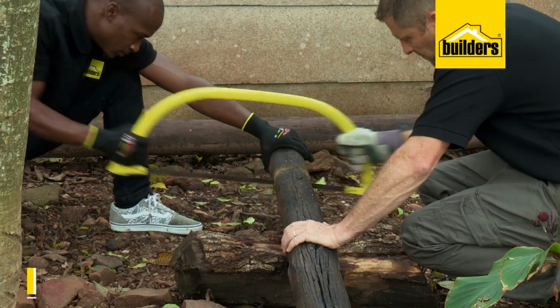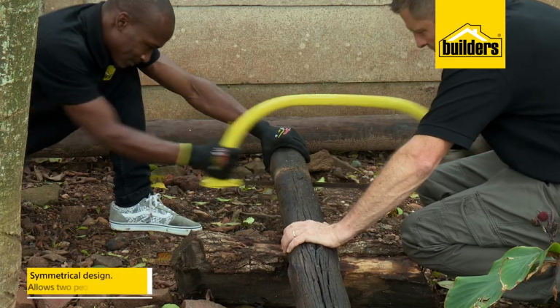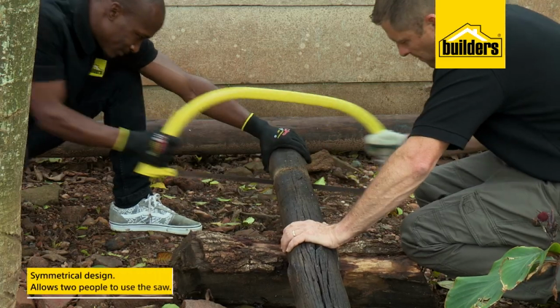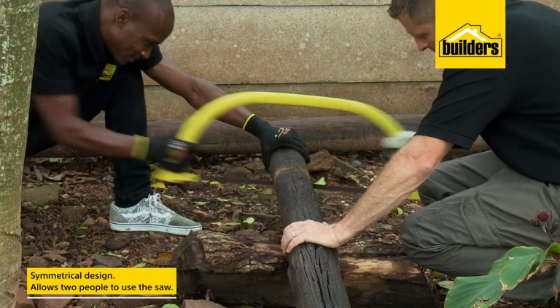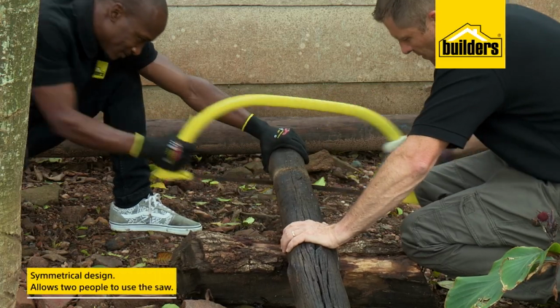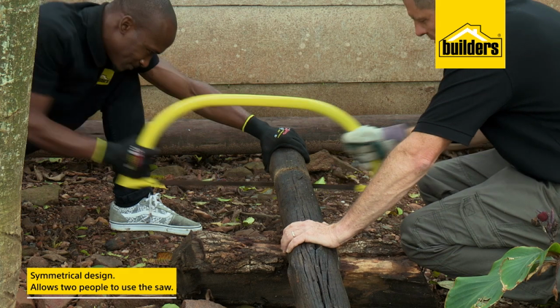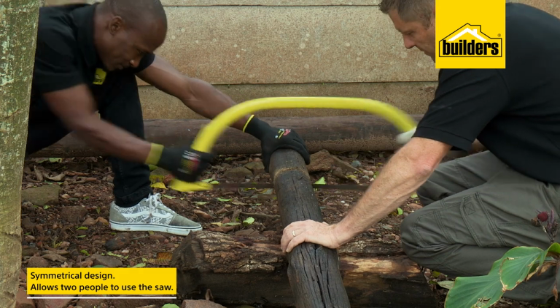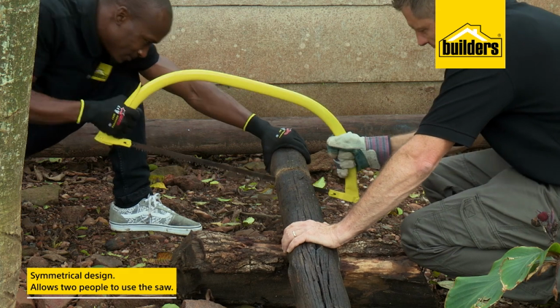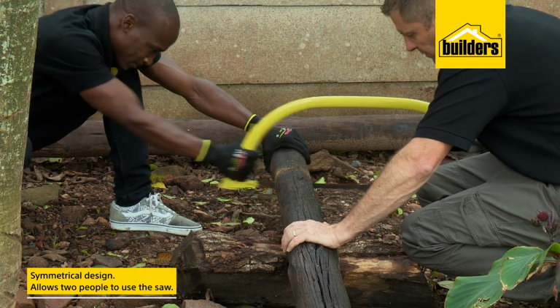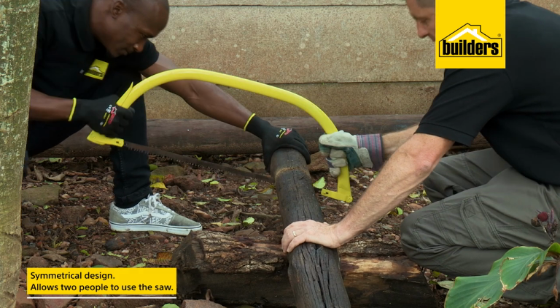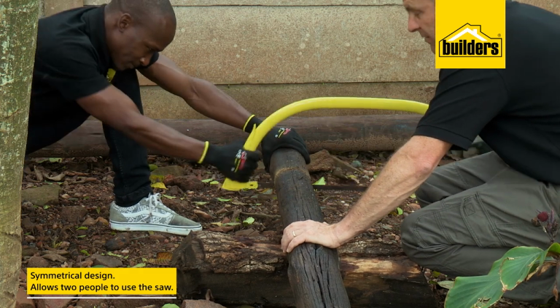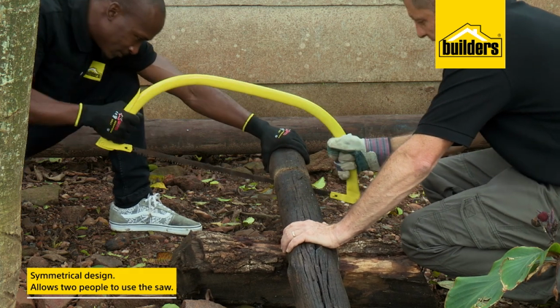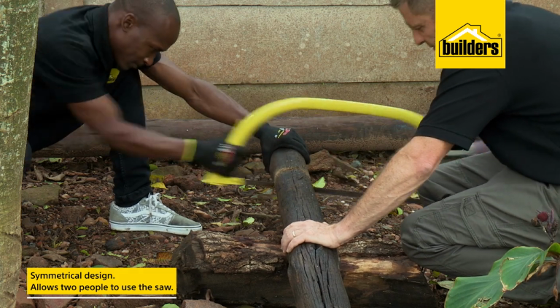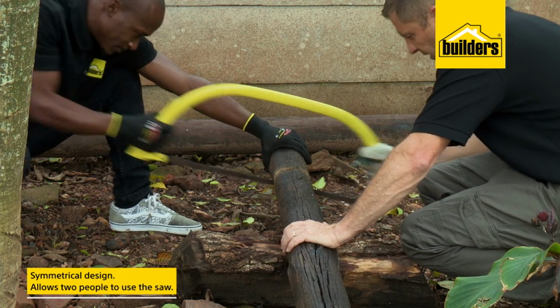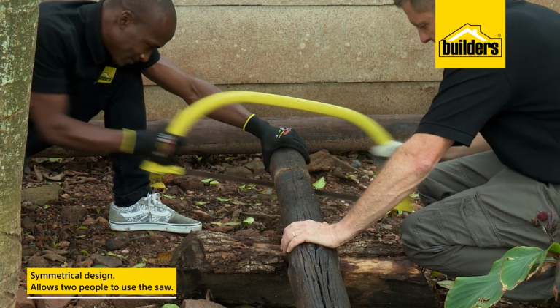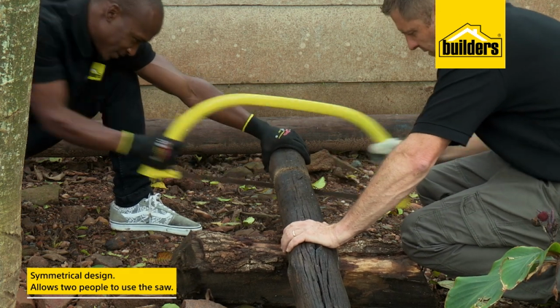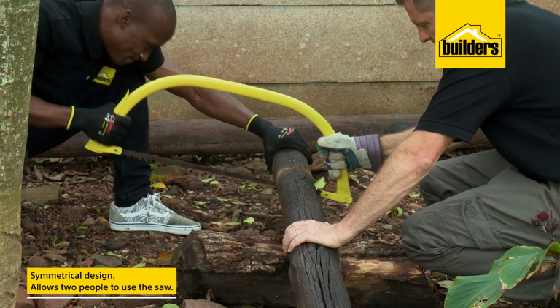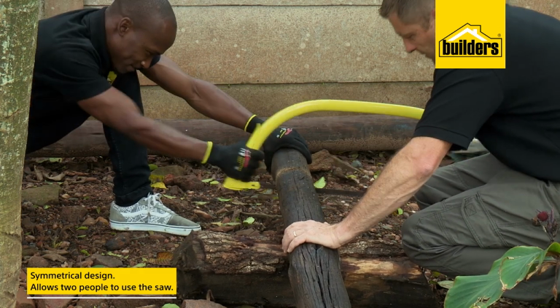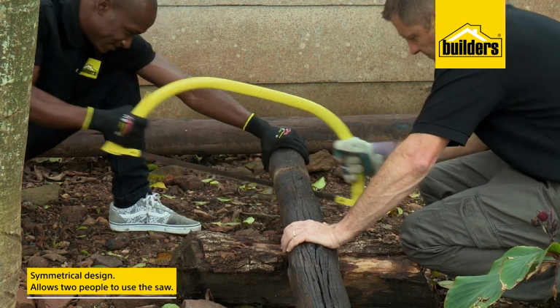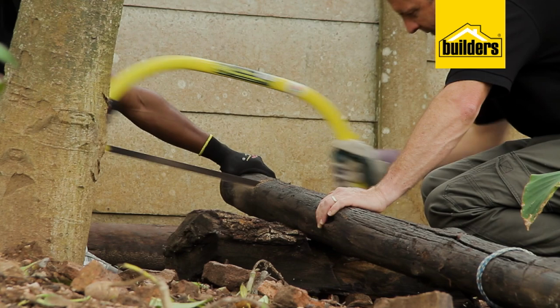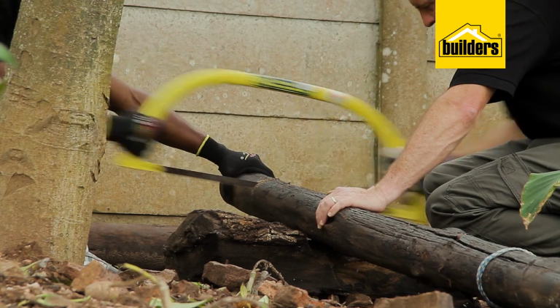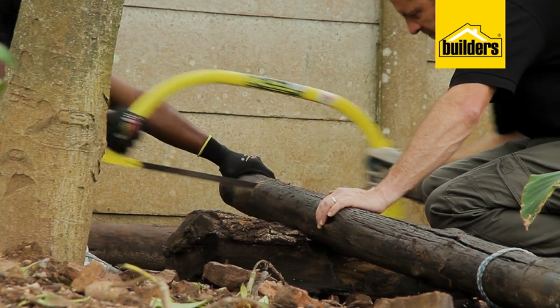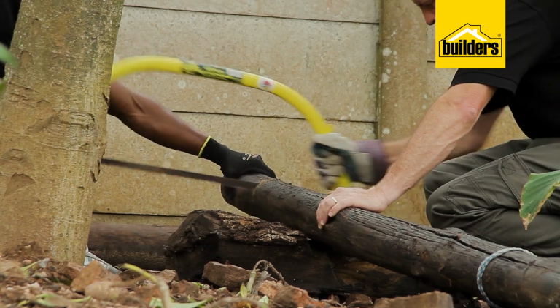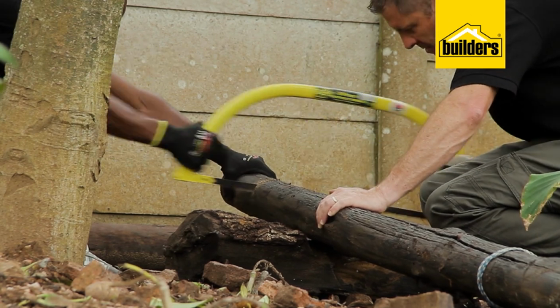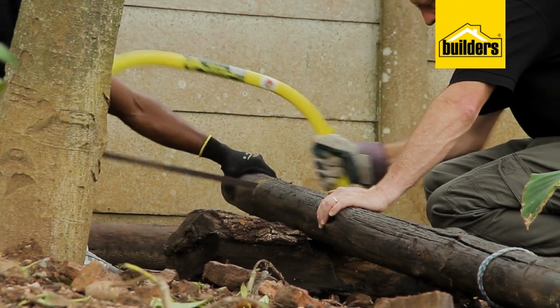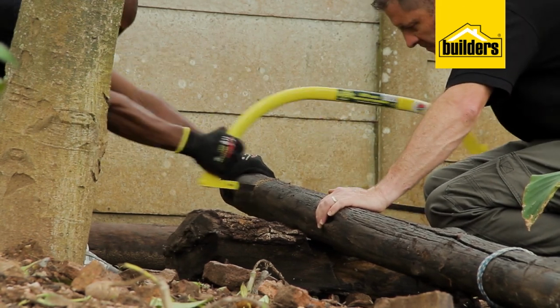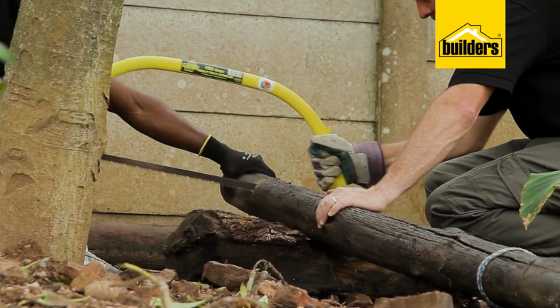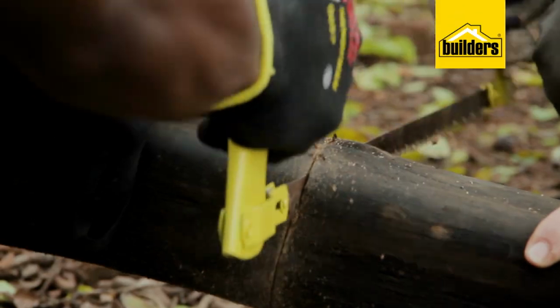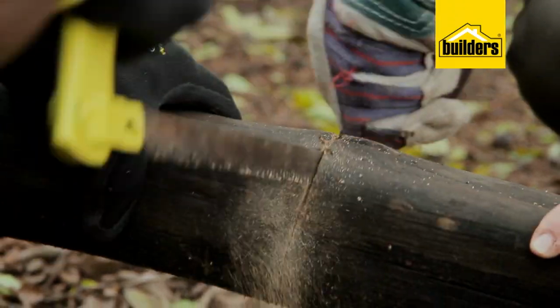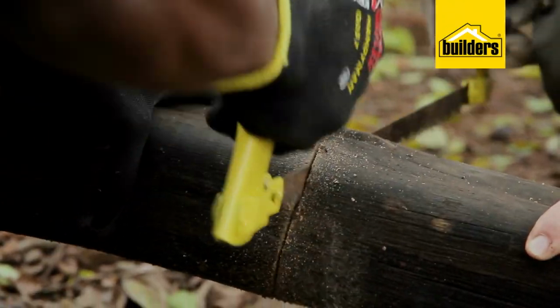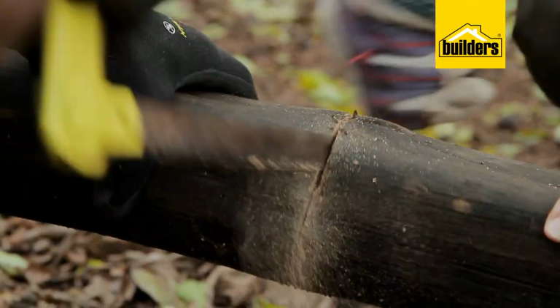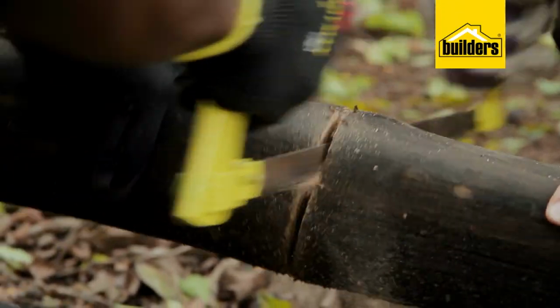That is where the symmetrical design comes into play, as two people are able to operate the saw with ease. Just make sure that your sawing partner is pushing and pulling as much as you are.